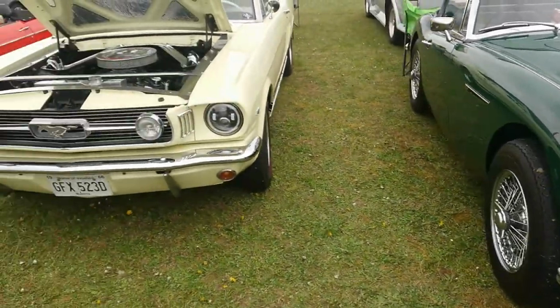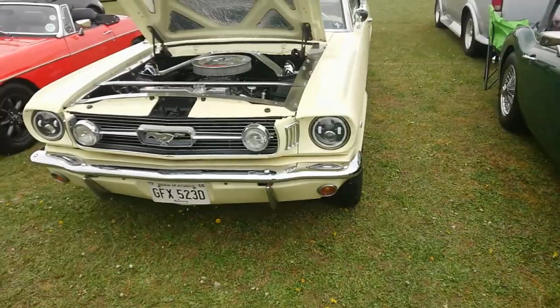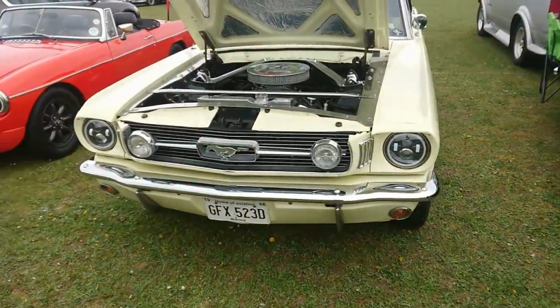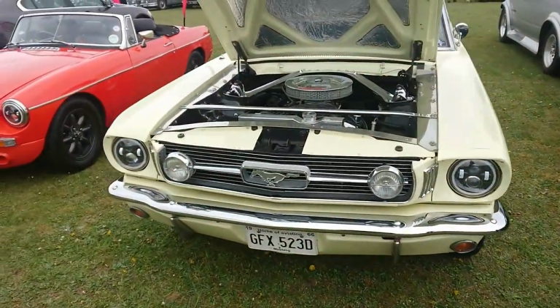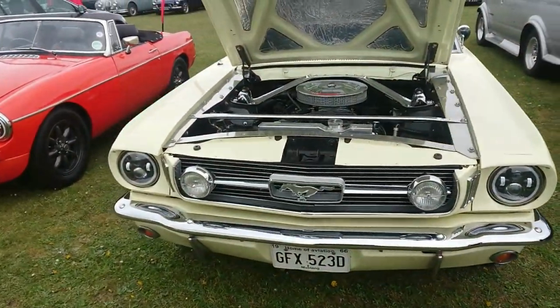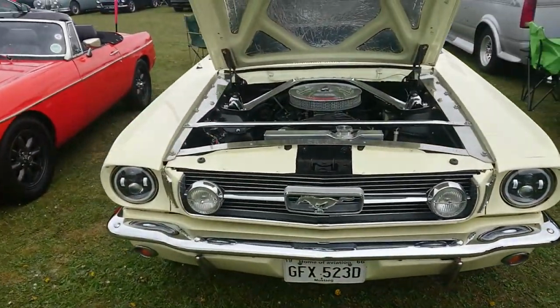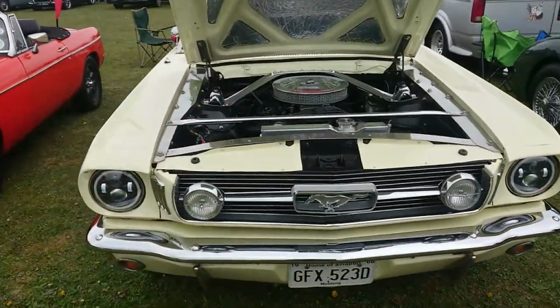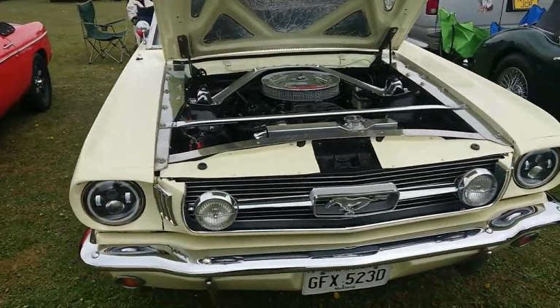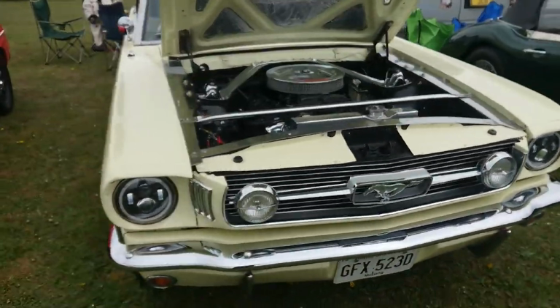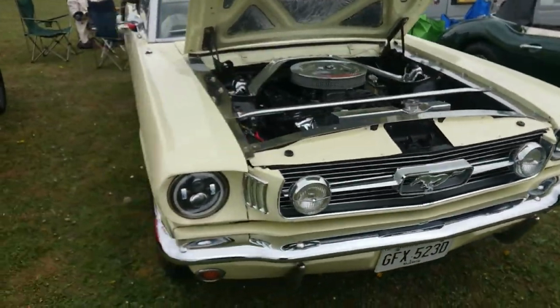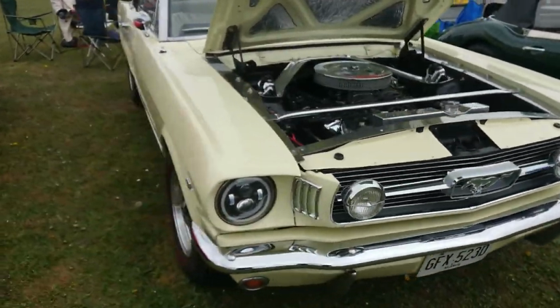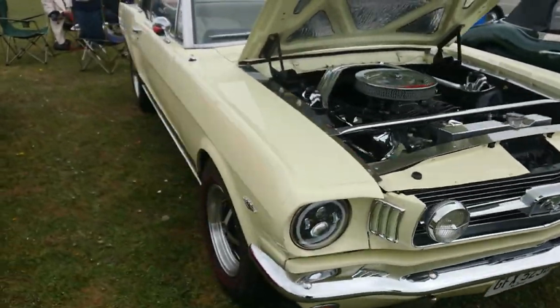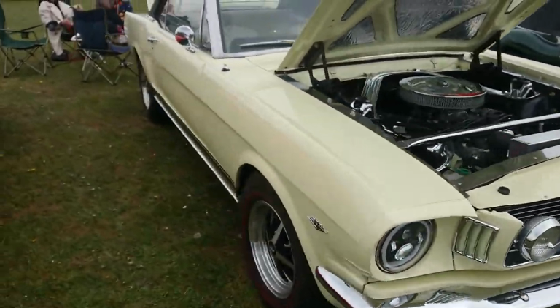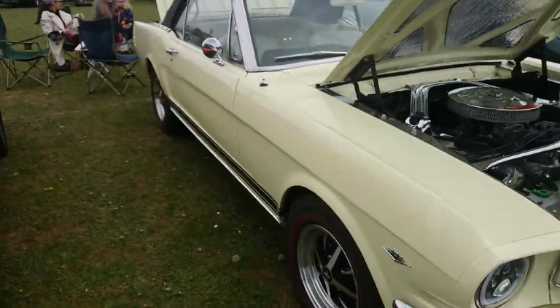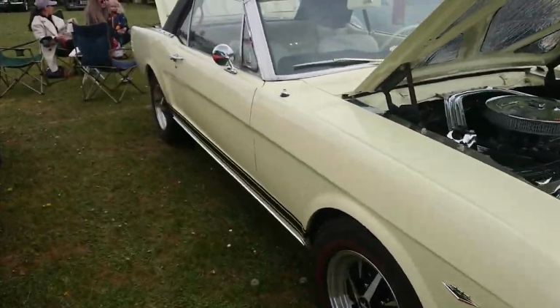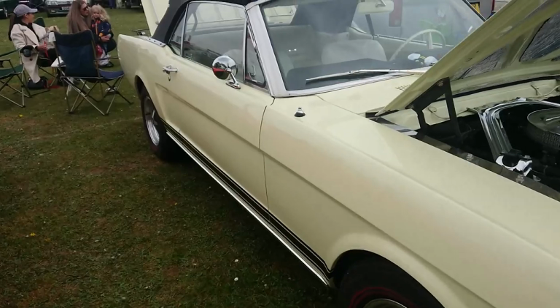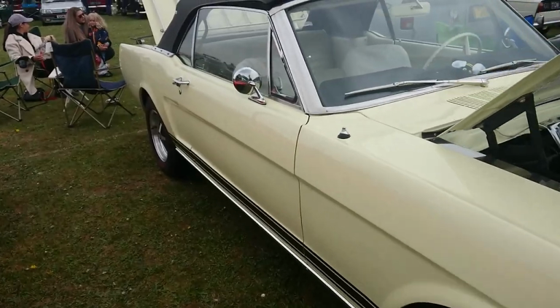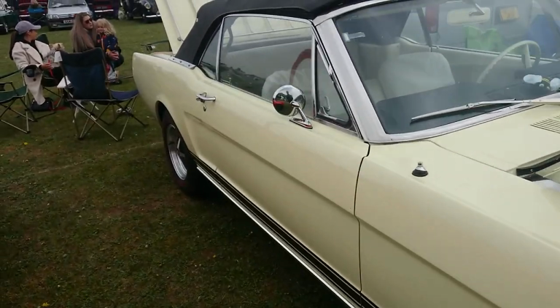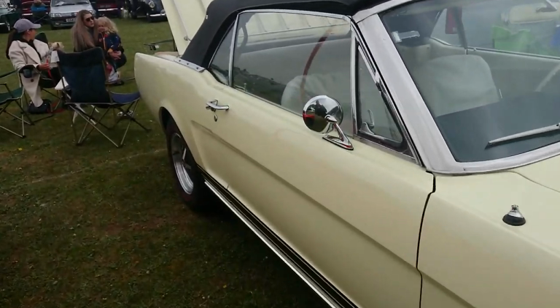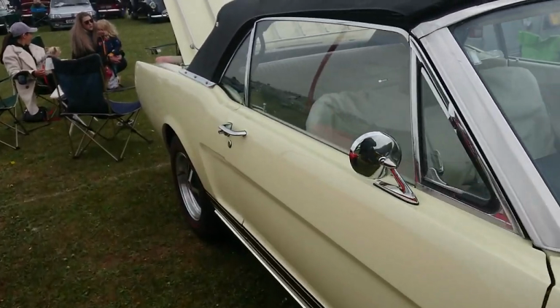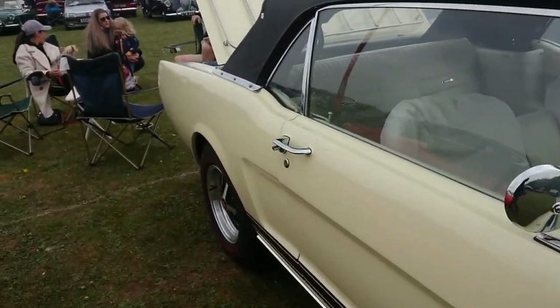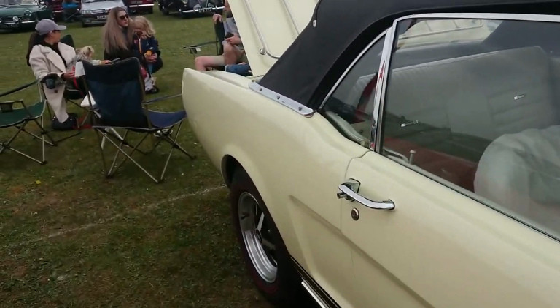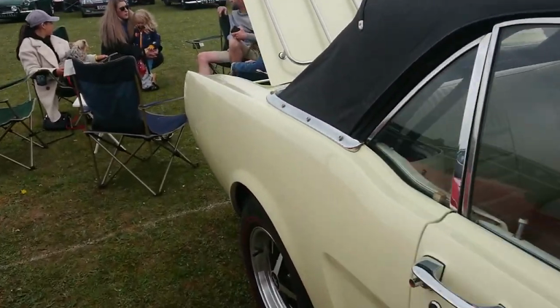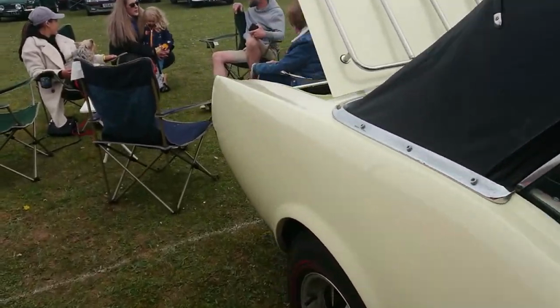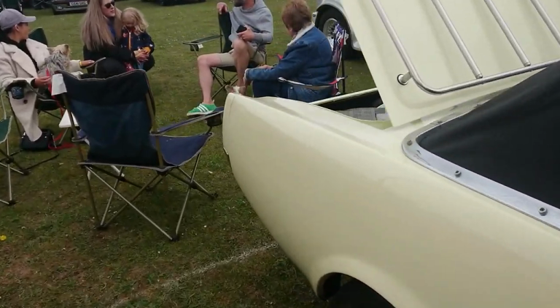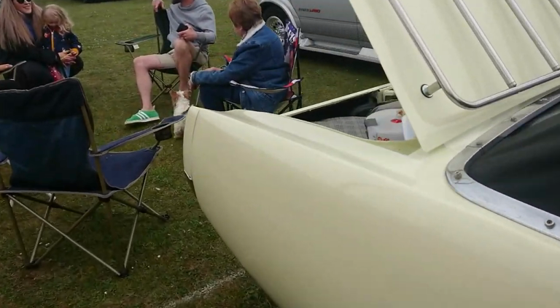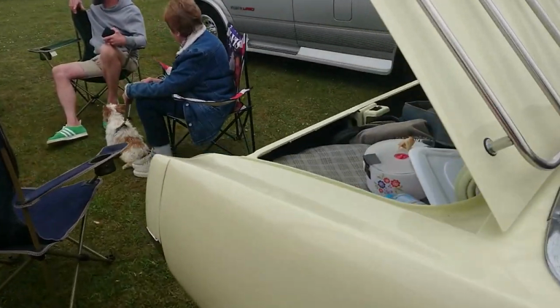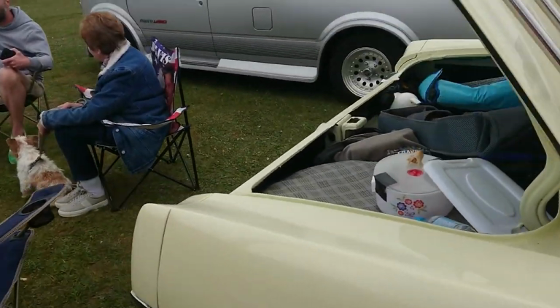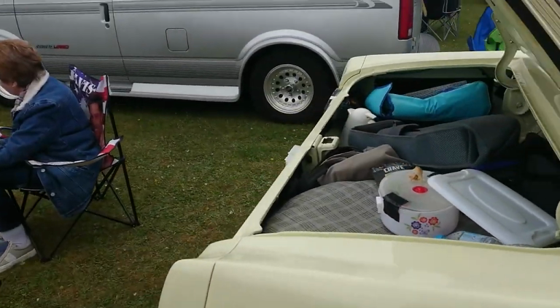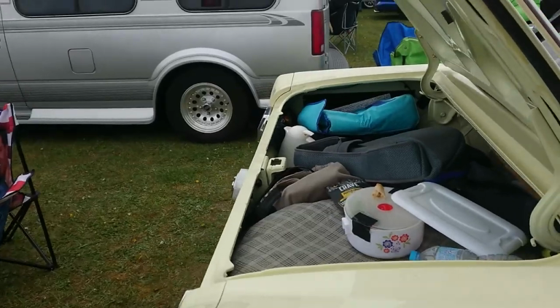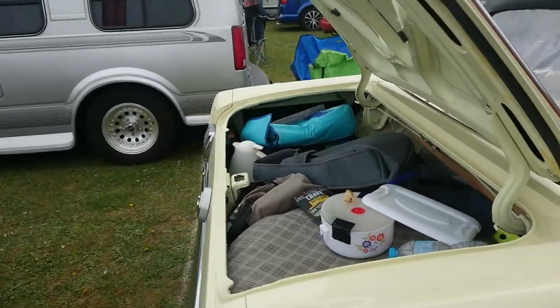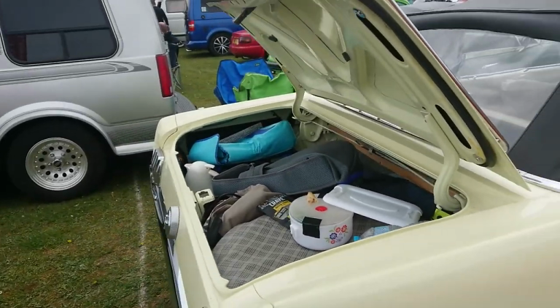96 Ford Mustang — showing off actually, with reasonable practicality for a sort of sporty car.